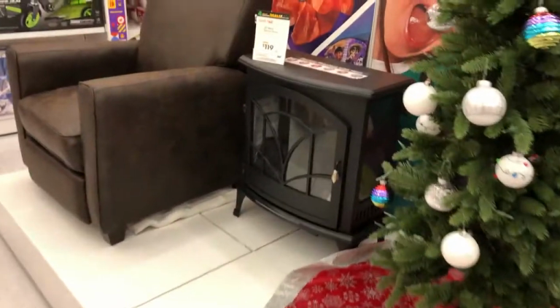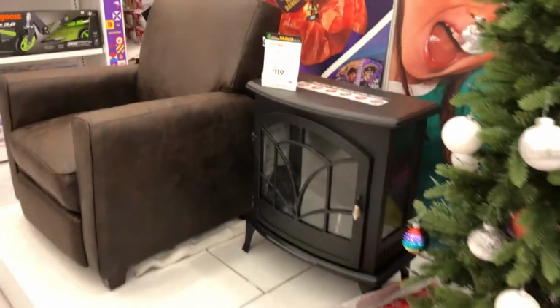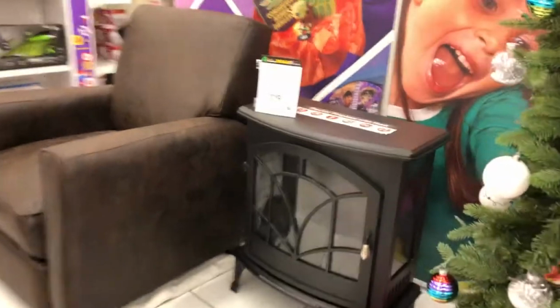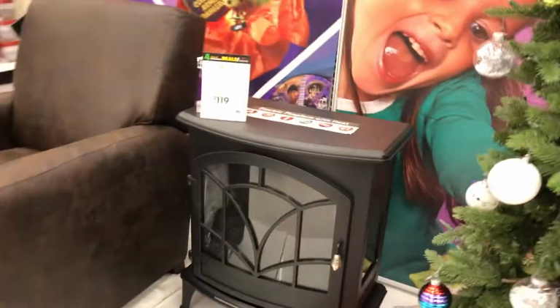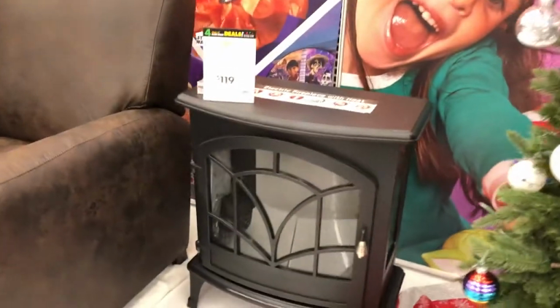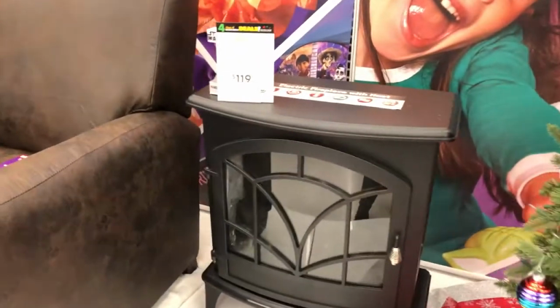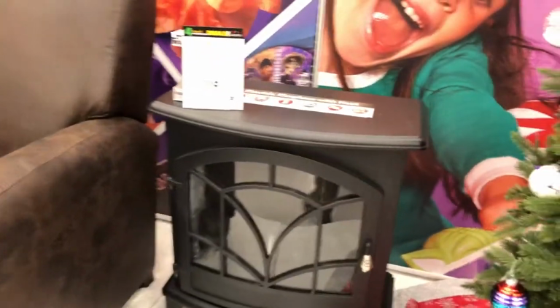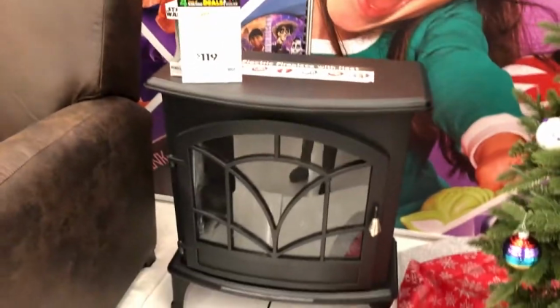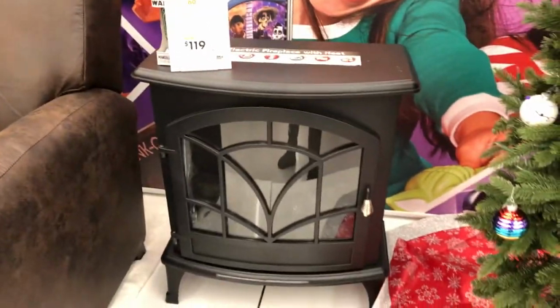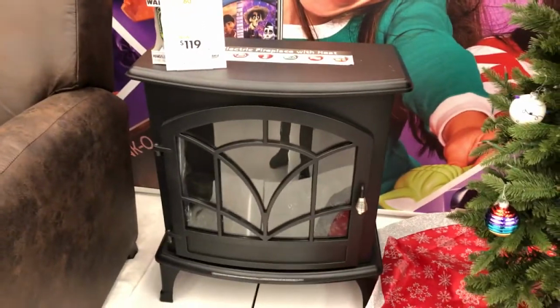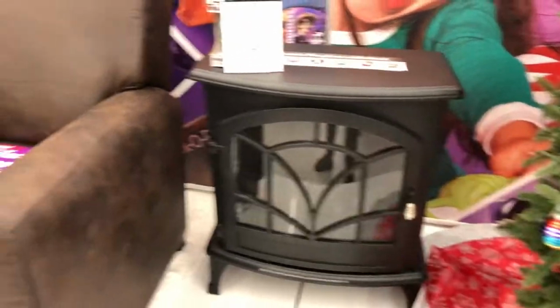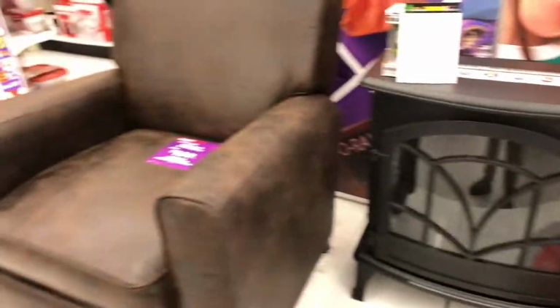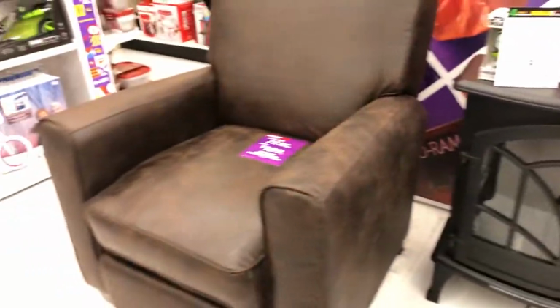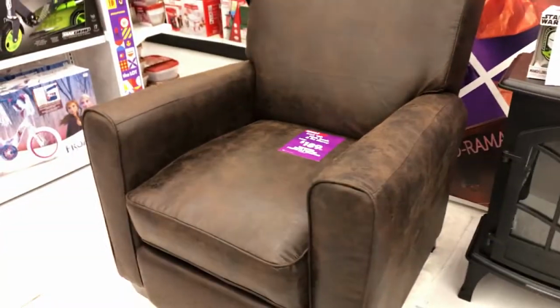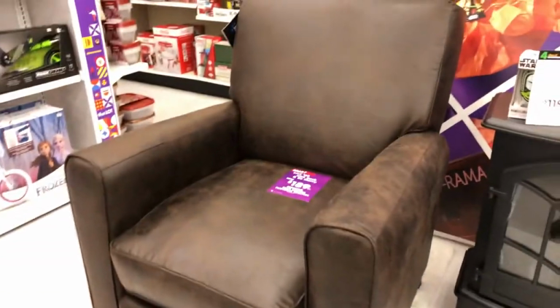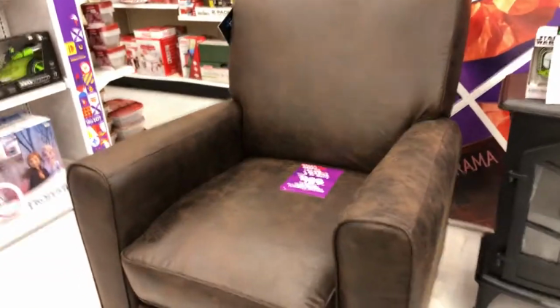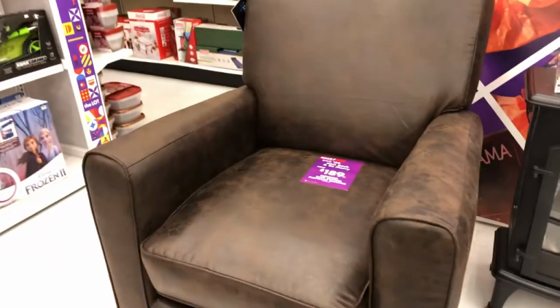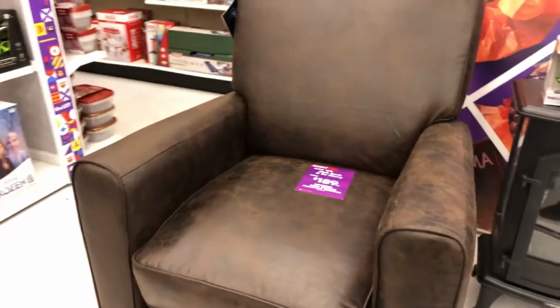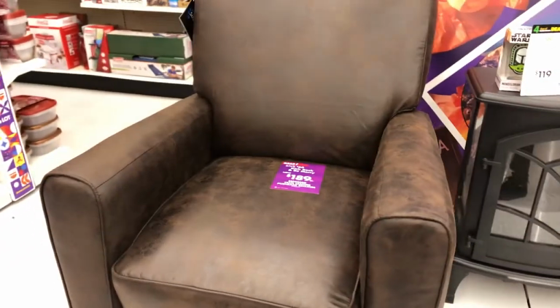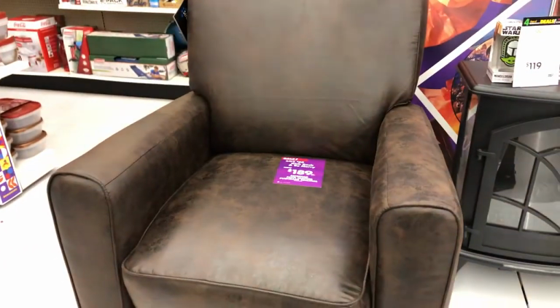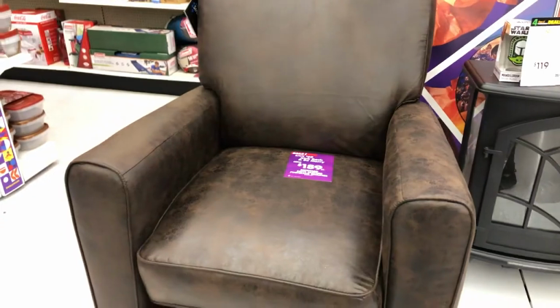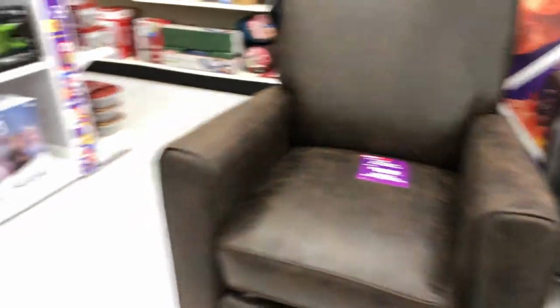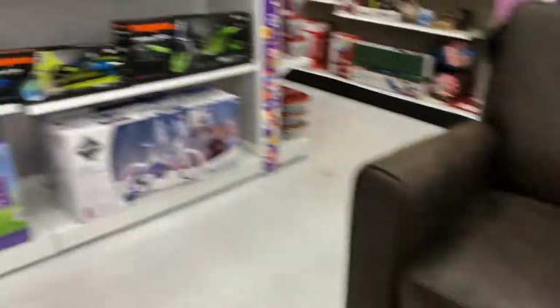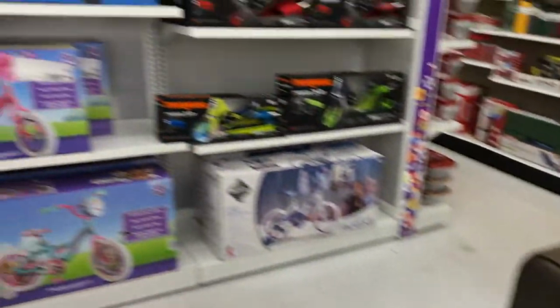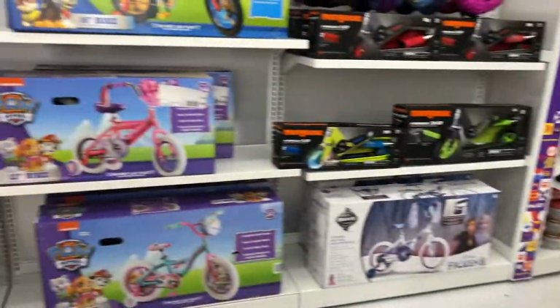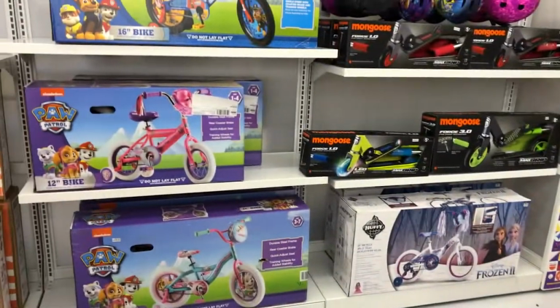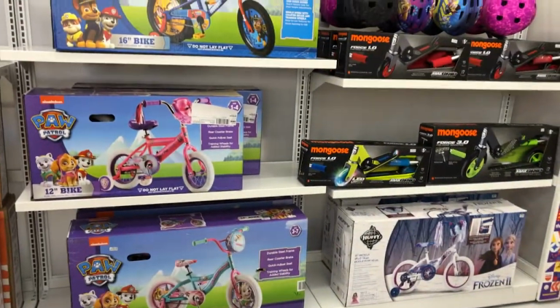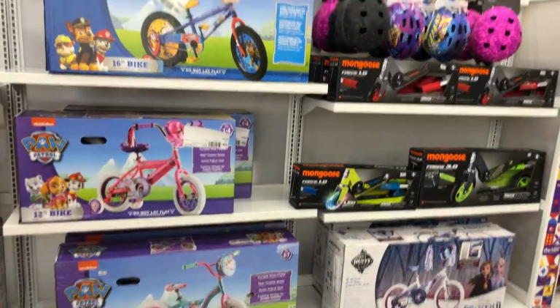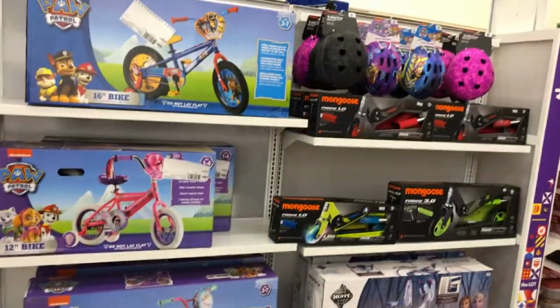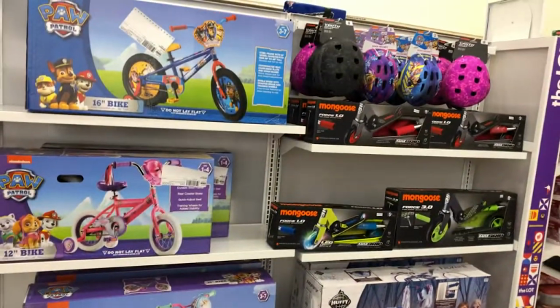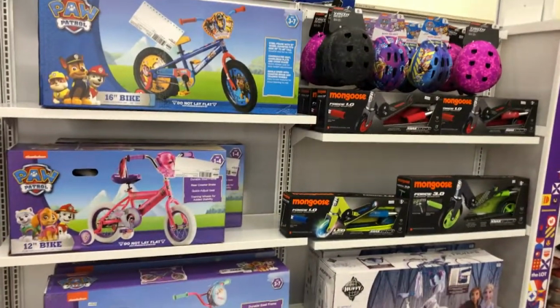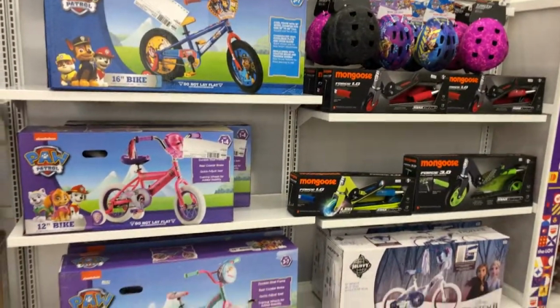We have this little fireplace for $1.19. Nice leather chair. We even have some bikes in here and some scooters.